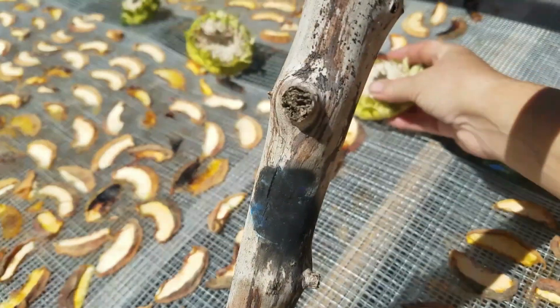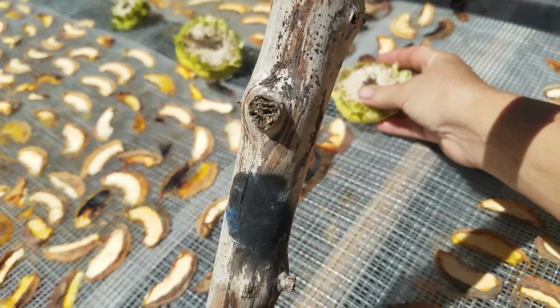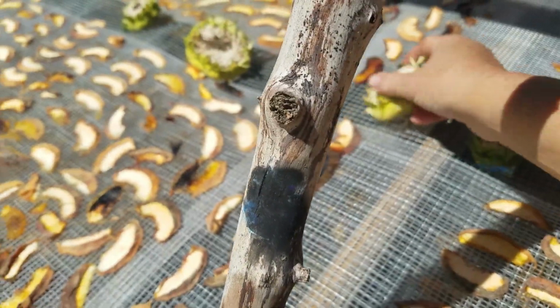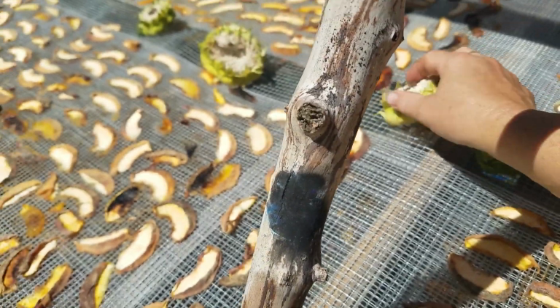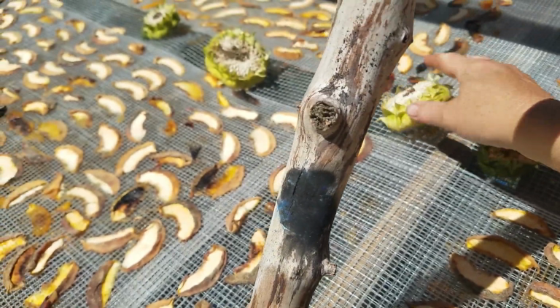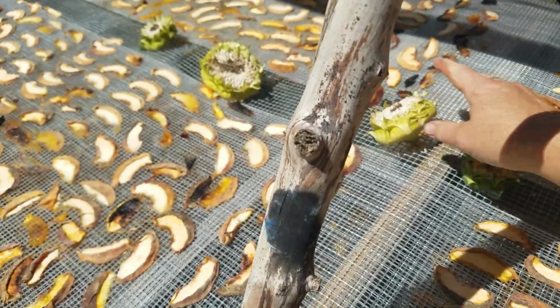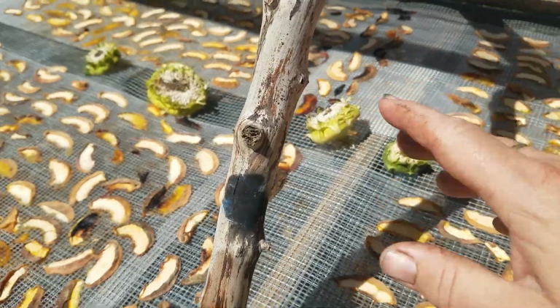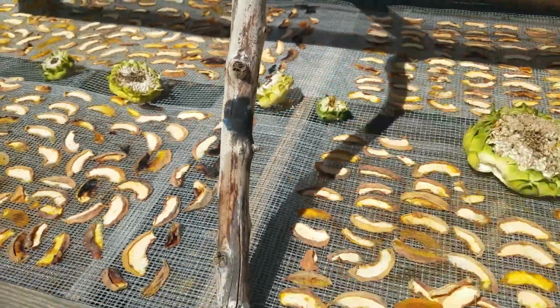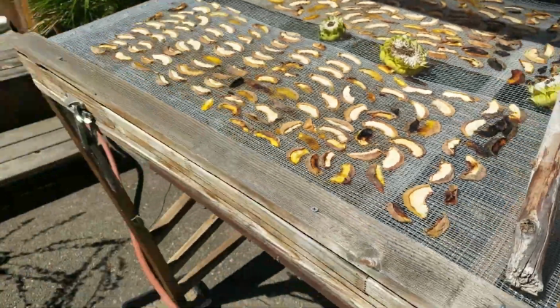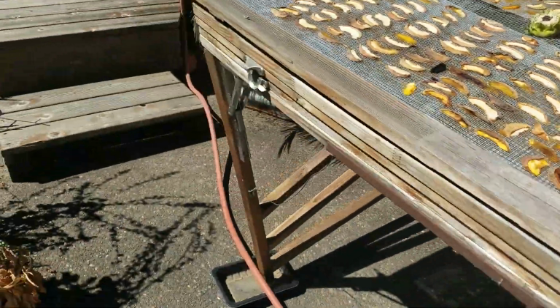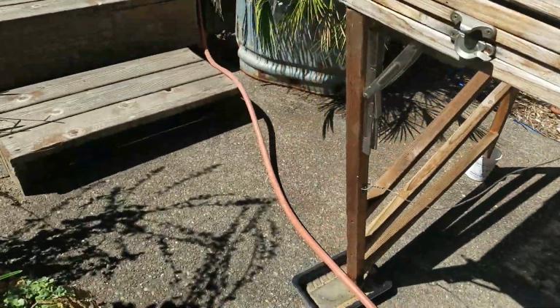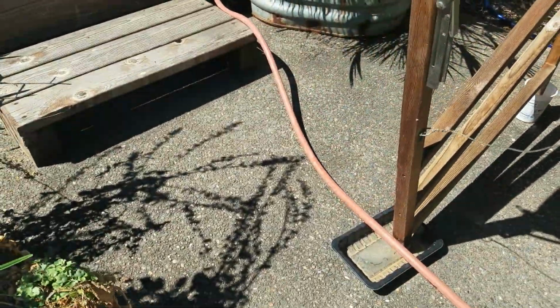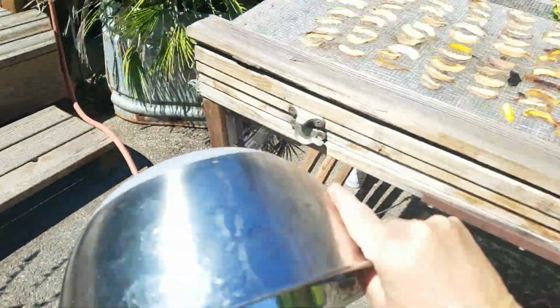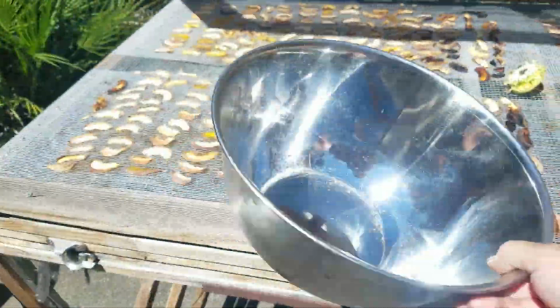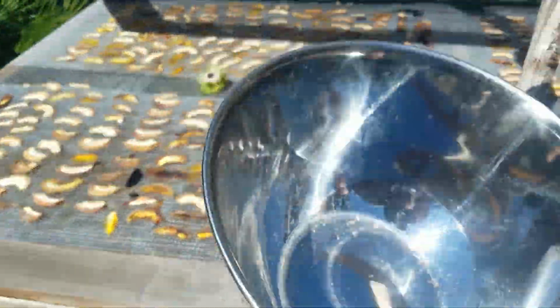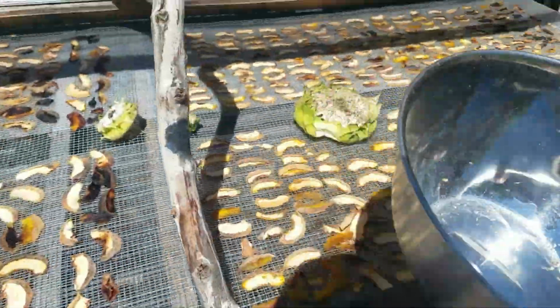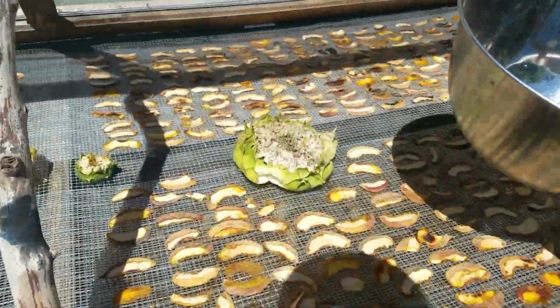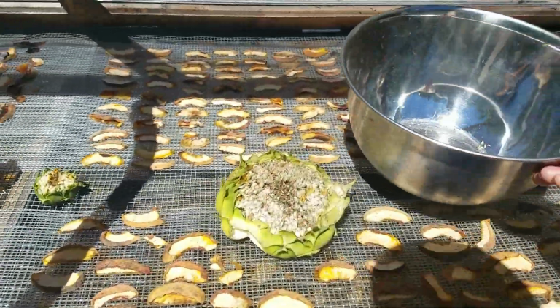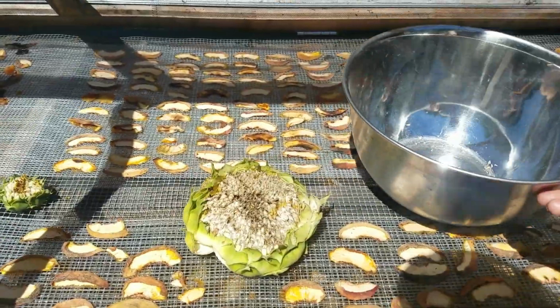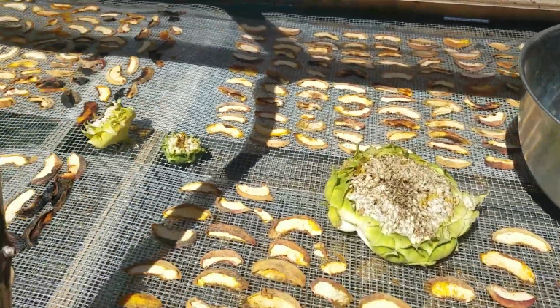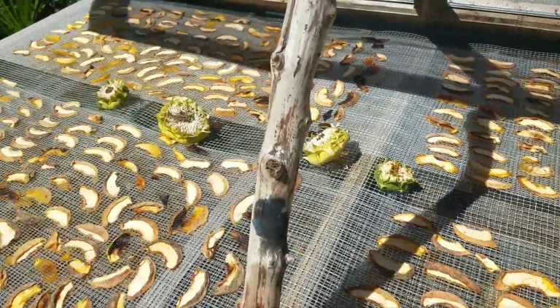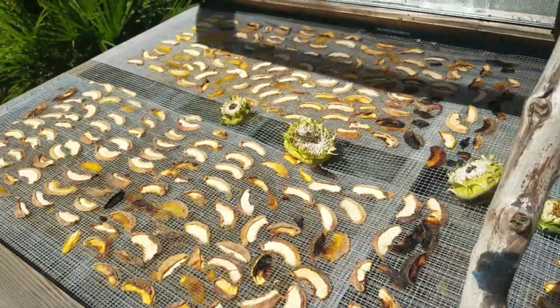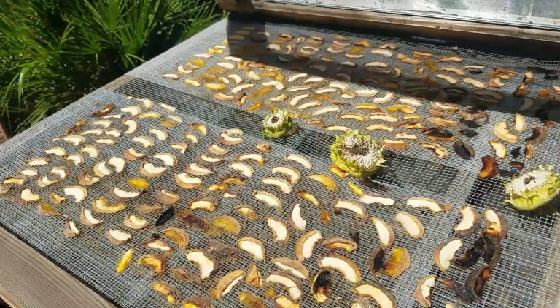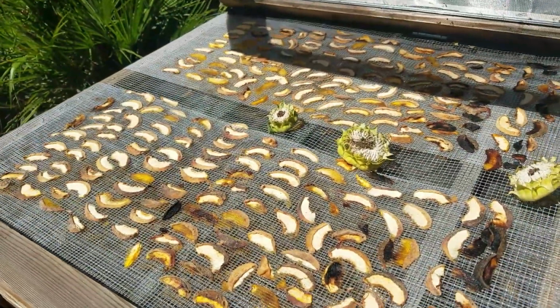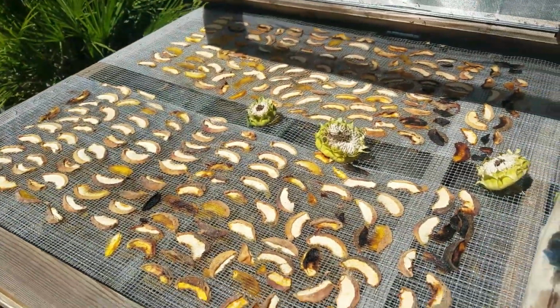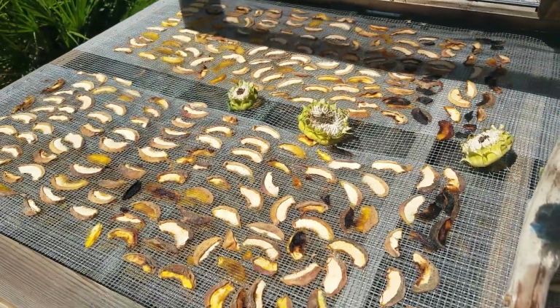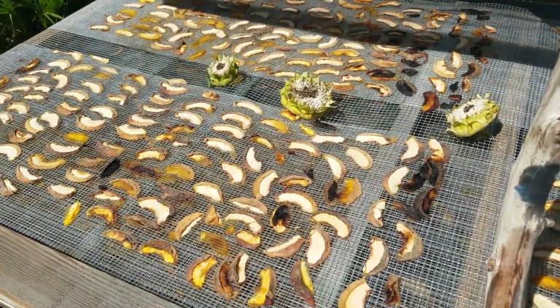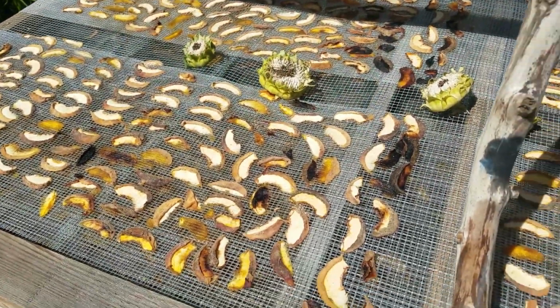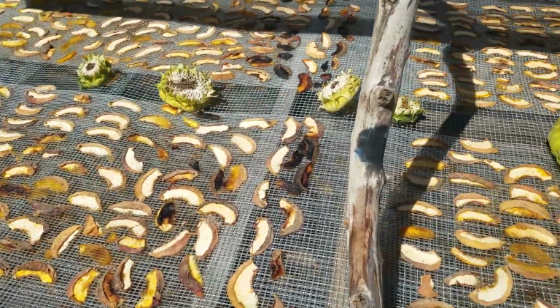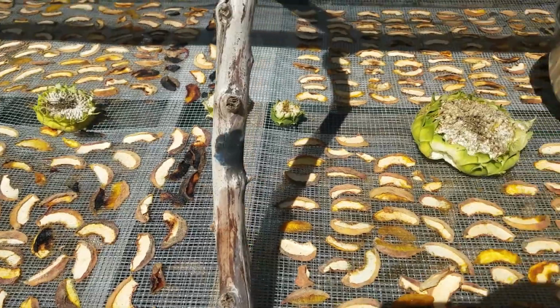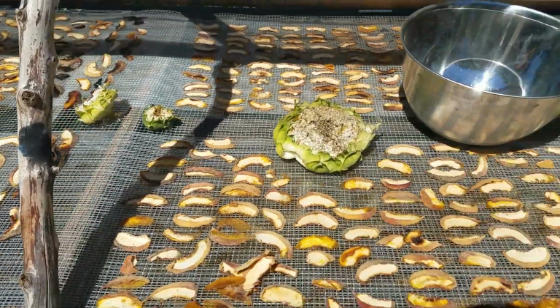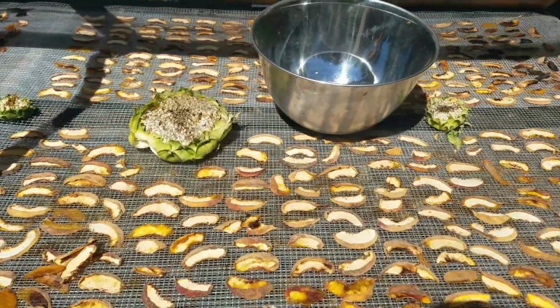I'm going to get some big giant ones, but these ones were just ready. I'm going to pick these off, put them in my bowl, and then let them cure in the house for a day or two, and then put them away for storage. How easy is that!